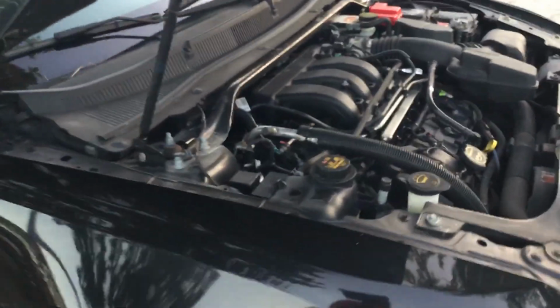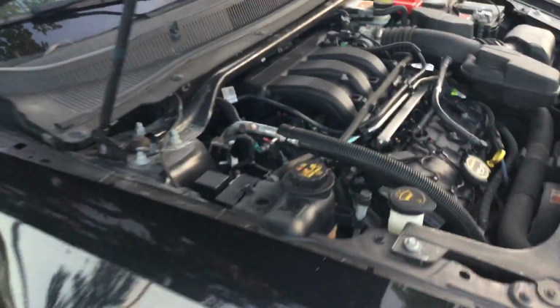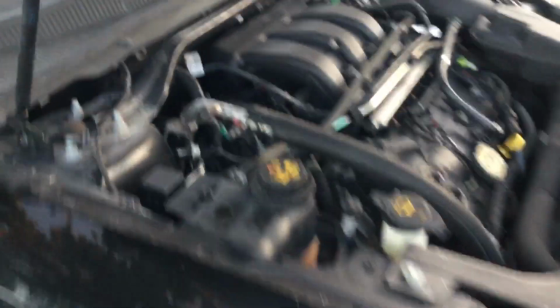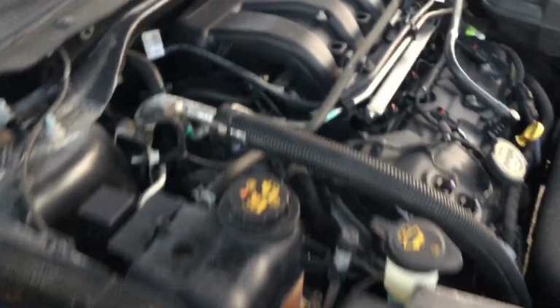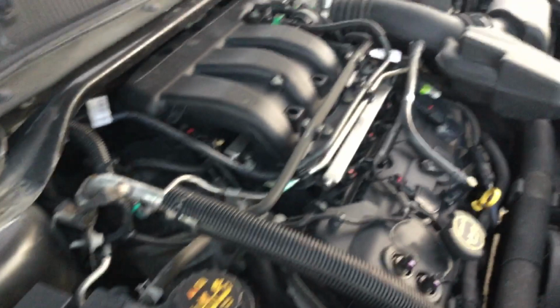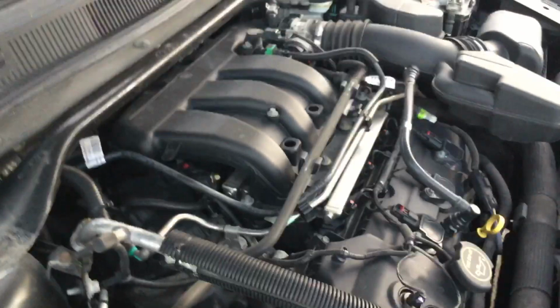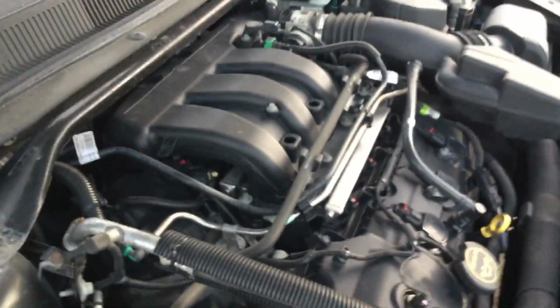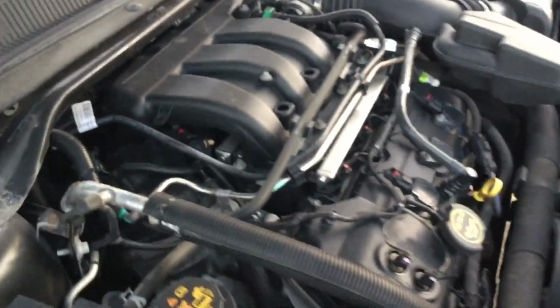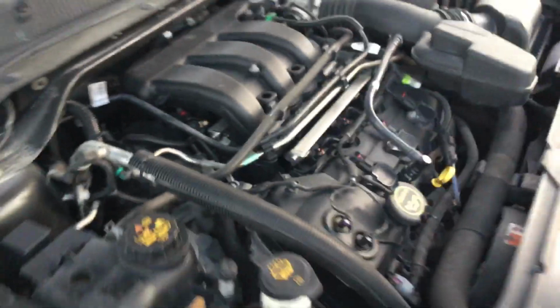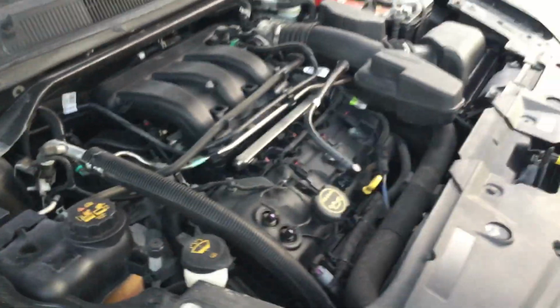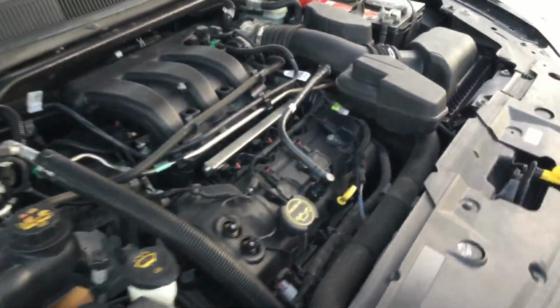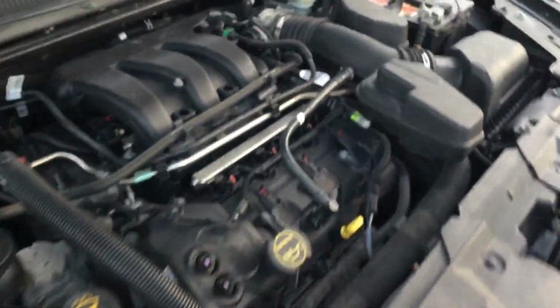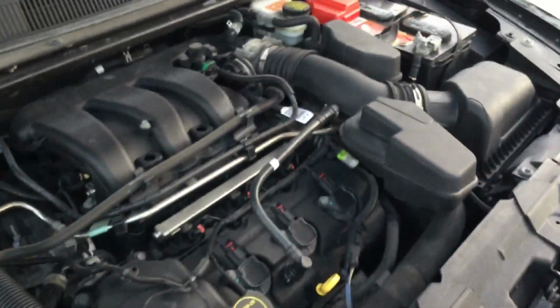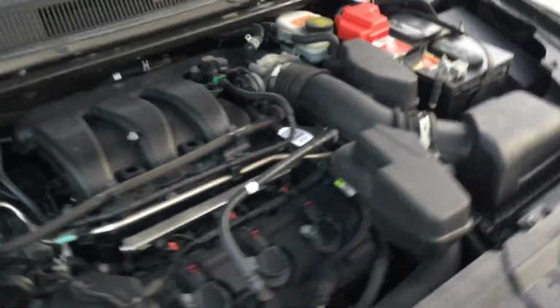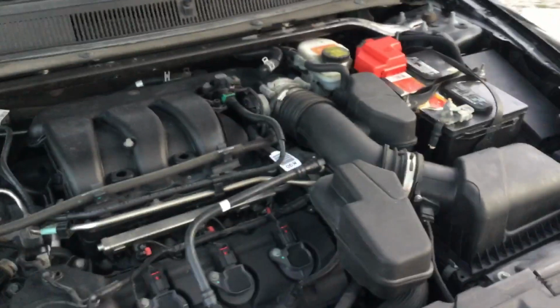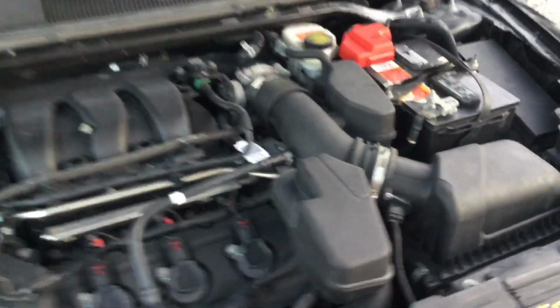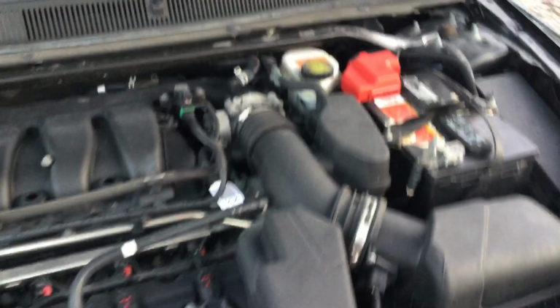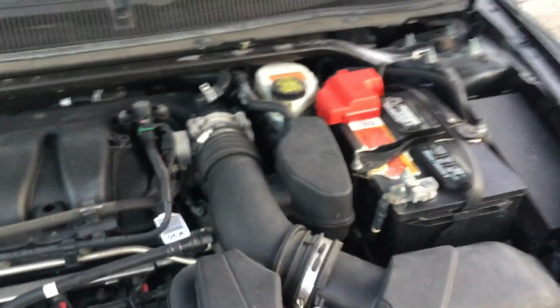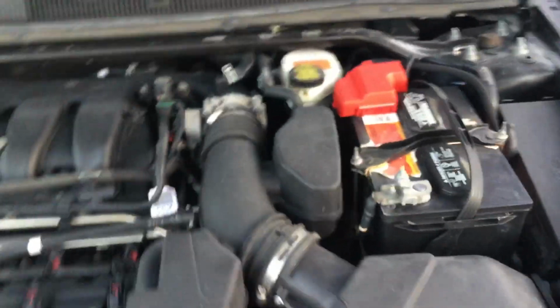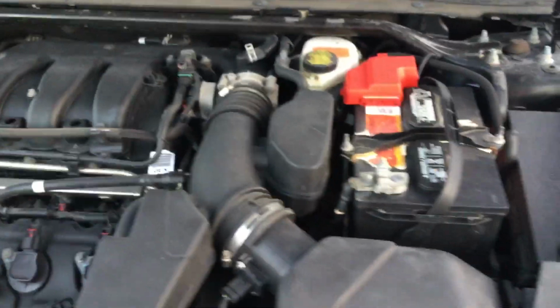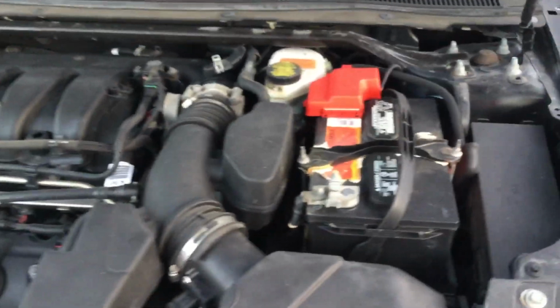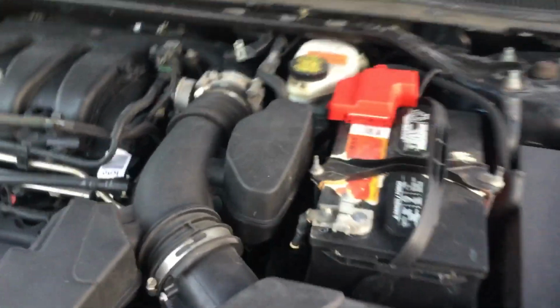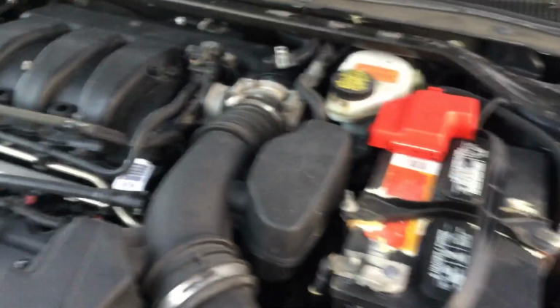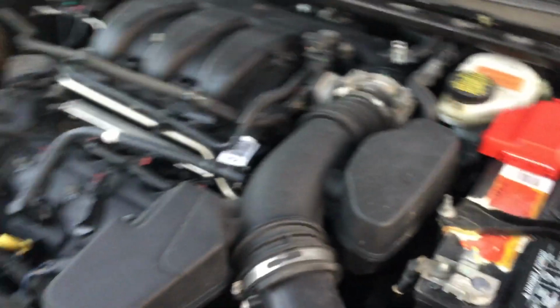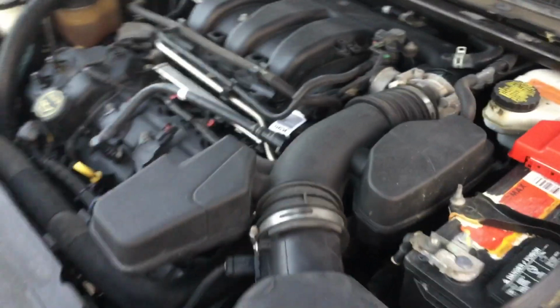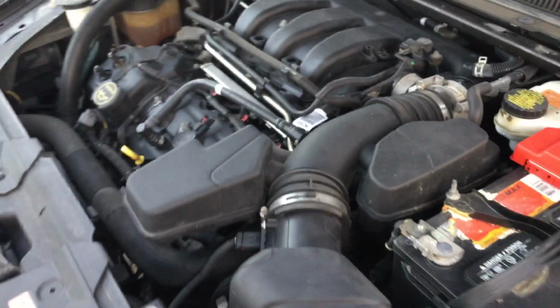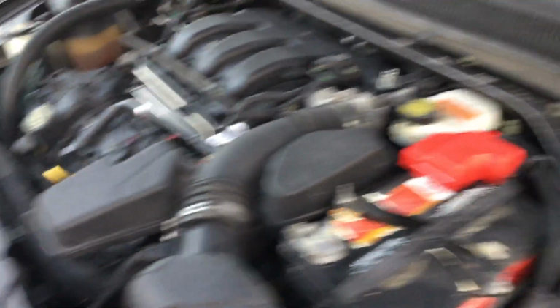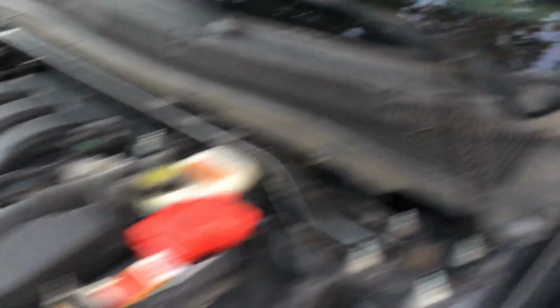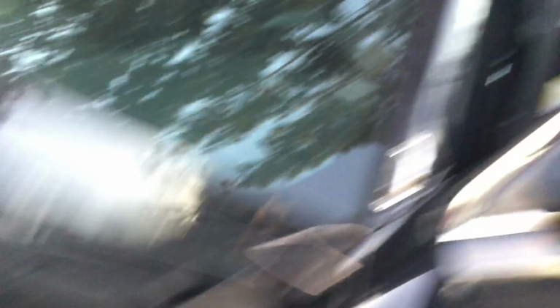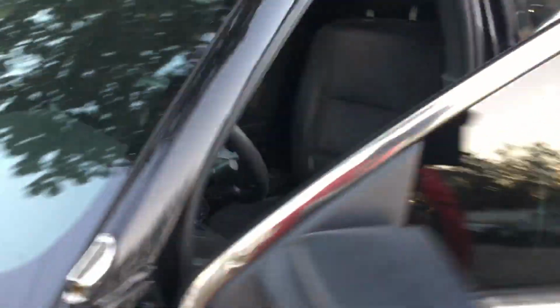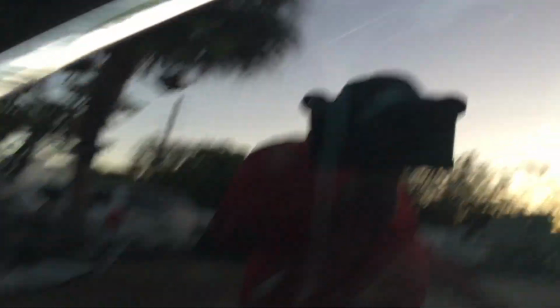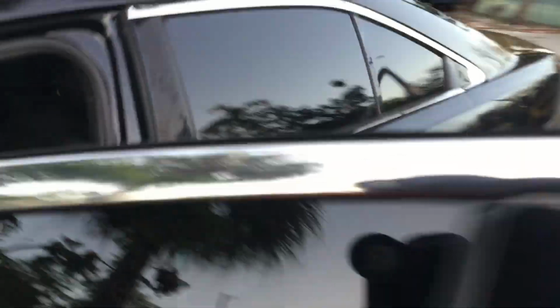The motor sounds good. I've had this one running over an hour. It idles smooth, it revs up nice, the automatic transmission engages, and the AC blows cold. Let me rev it up so you can hear it — the motor sounds good.